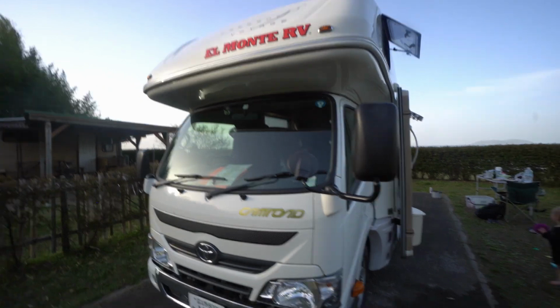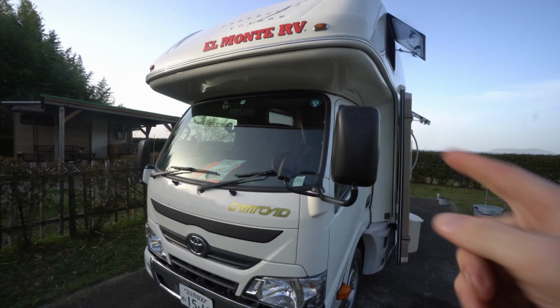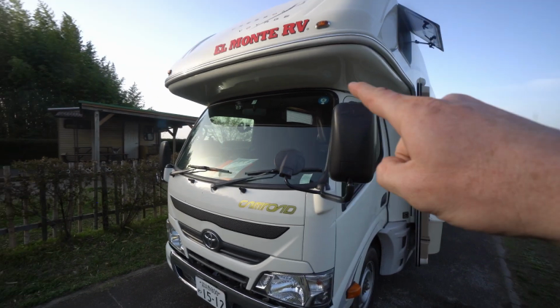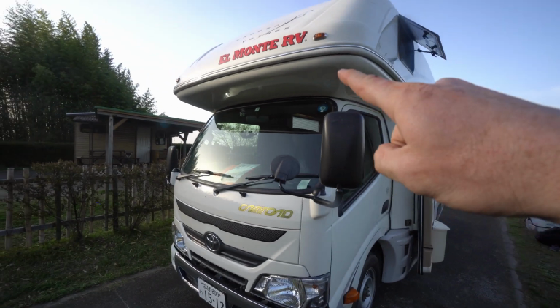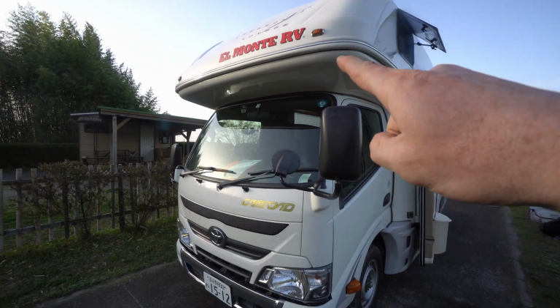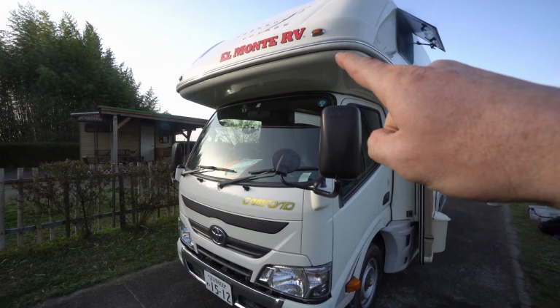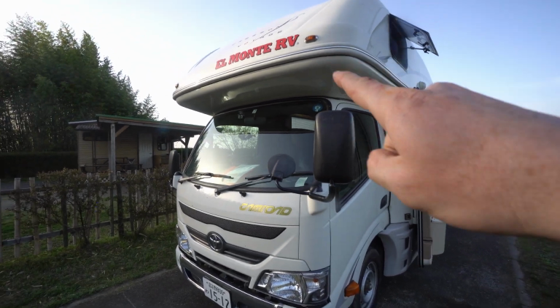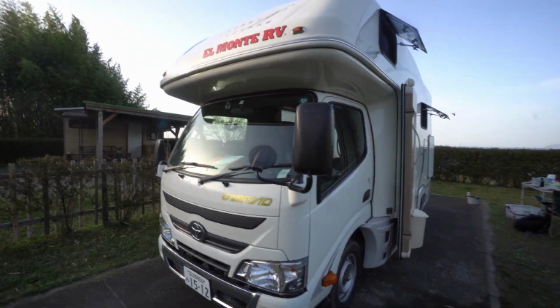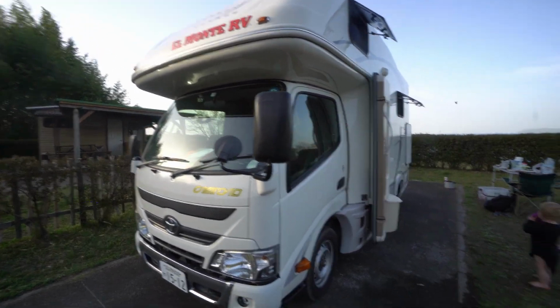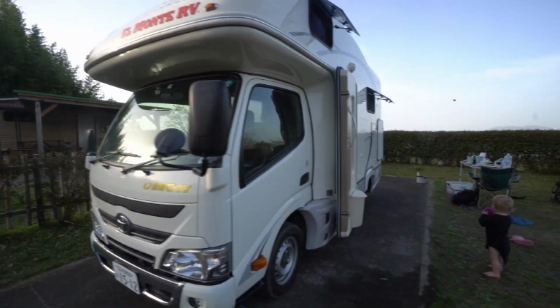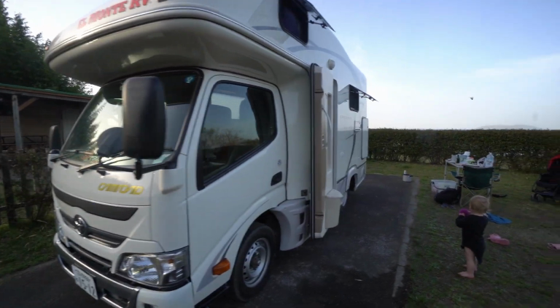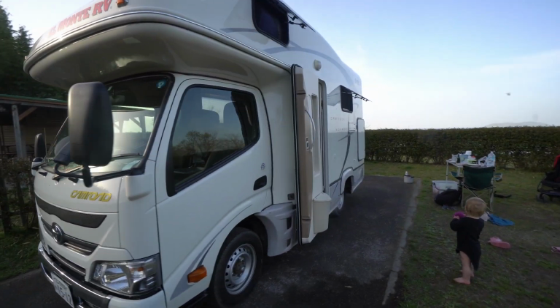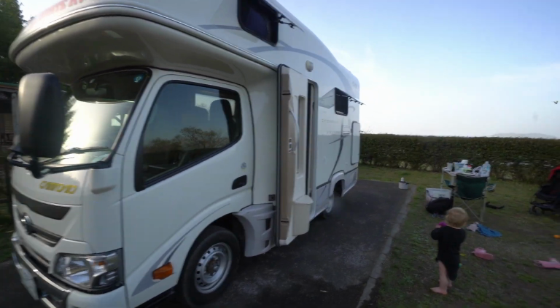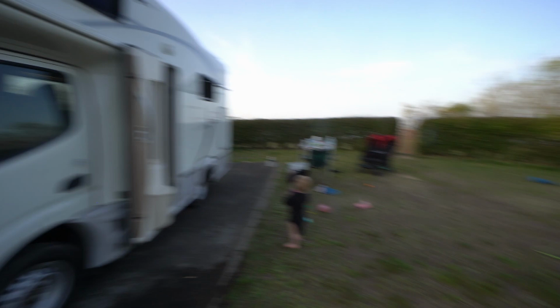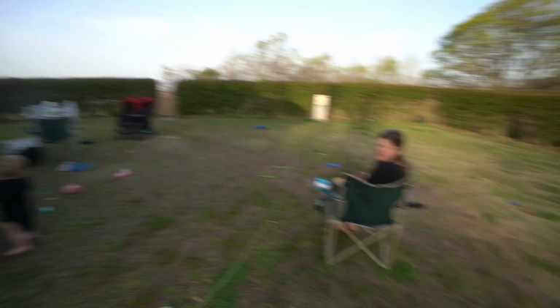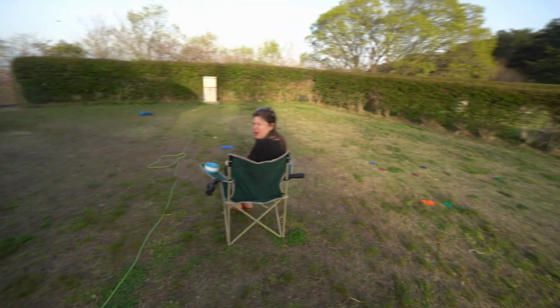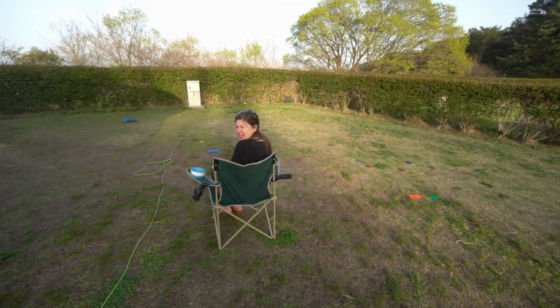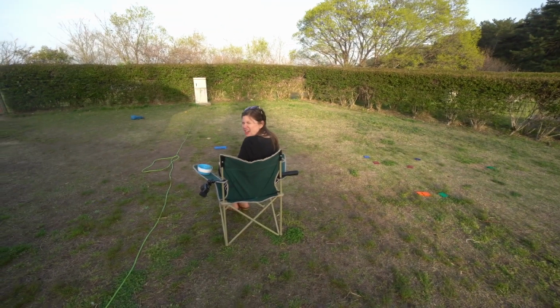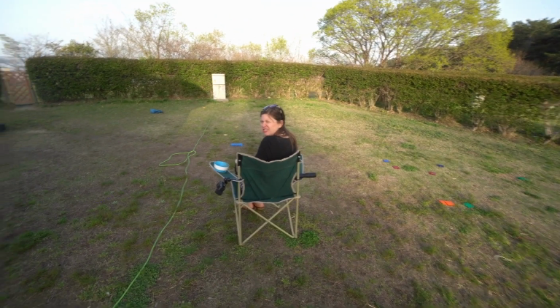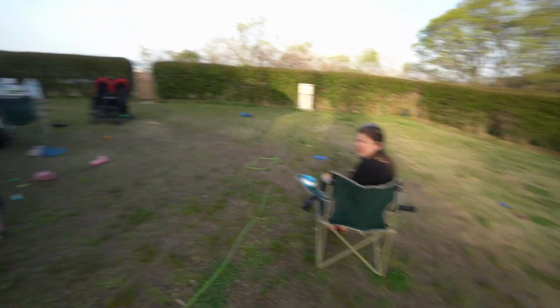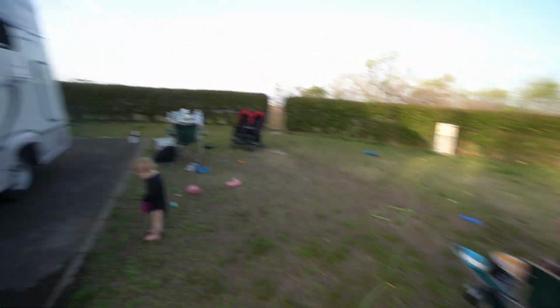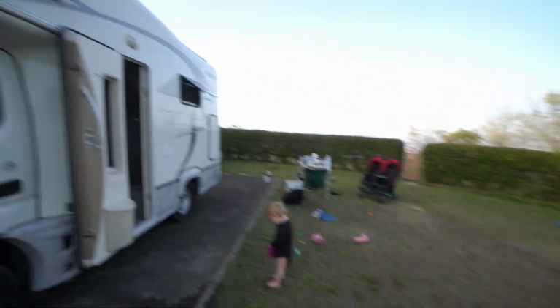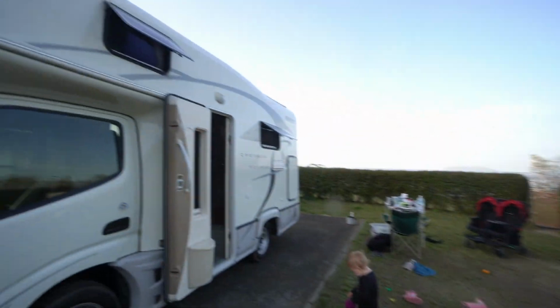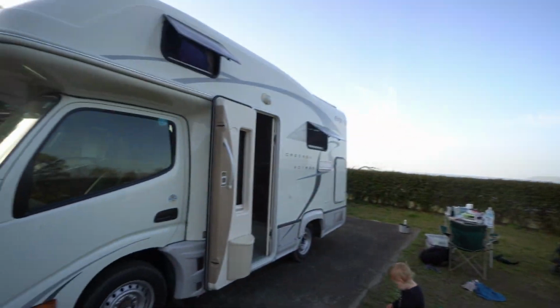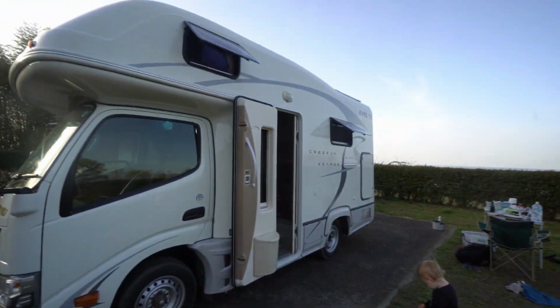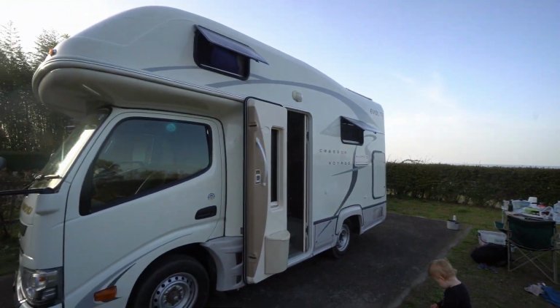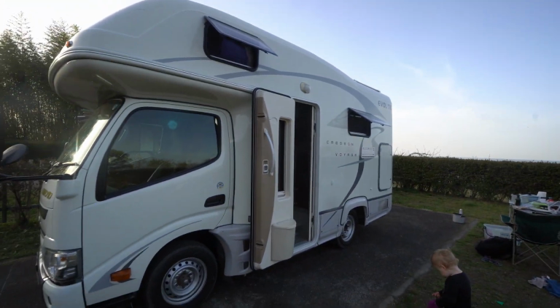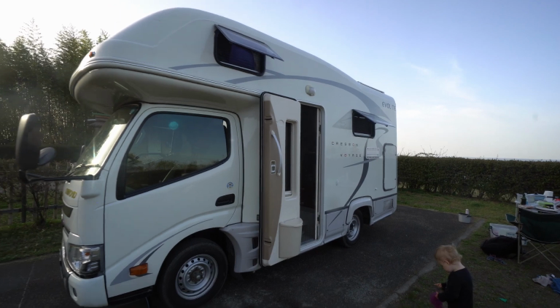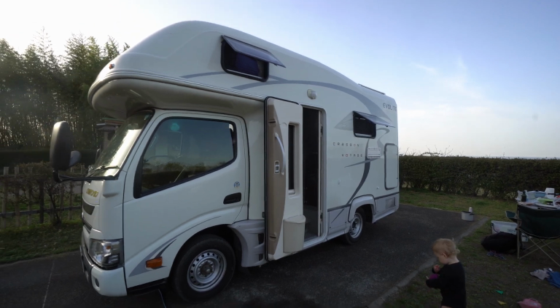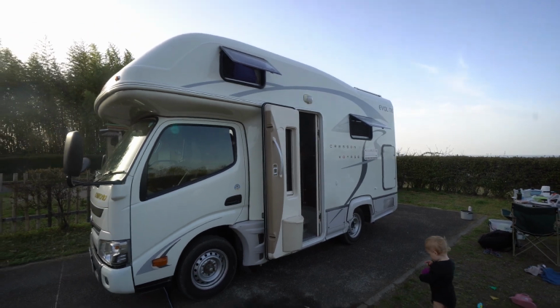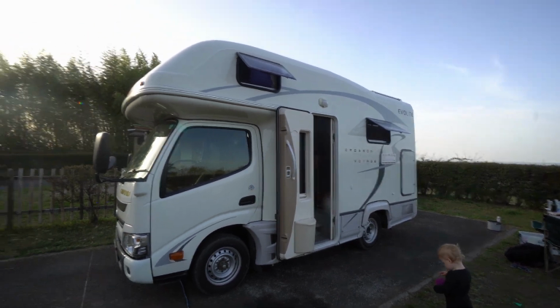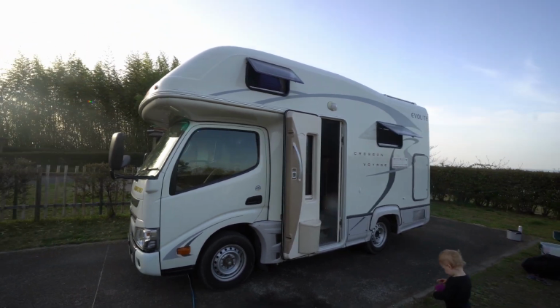We rent it through a company called El Monte RV. They have a location in the U.S. — I thought it was El Monte, something like that. We're not endorsed by them, so we don't have to get that right.